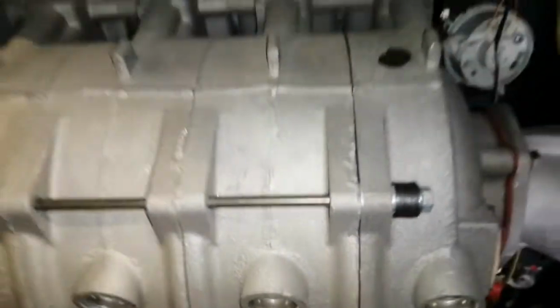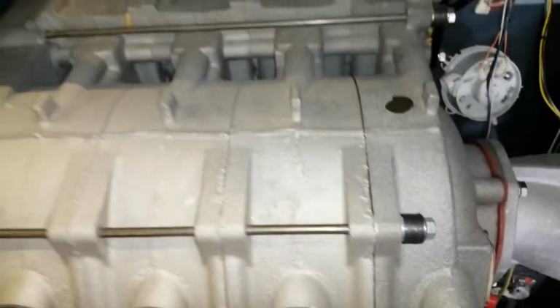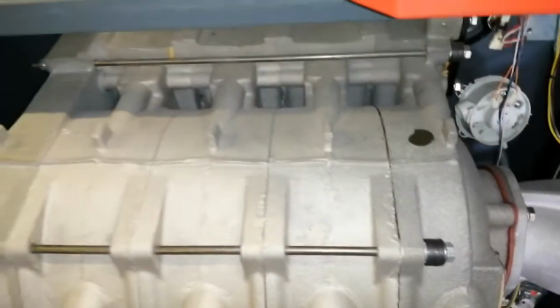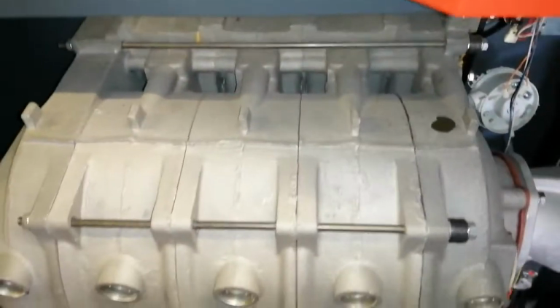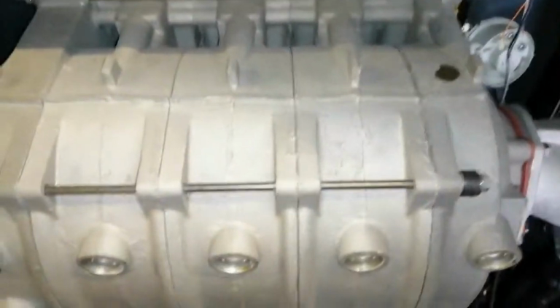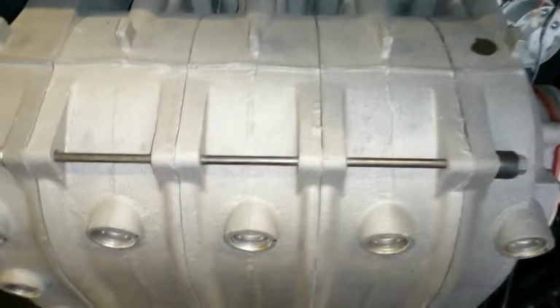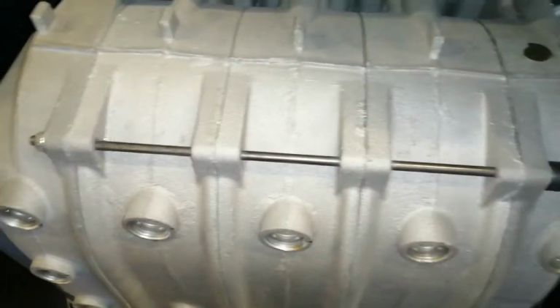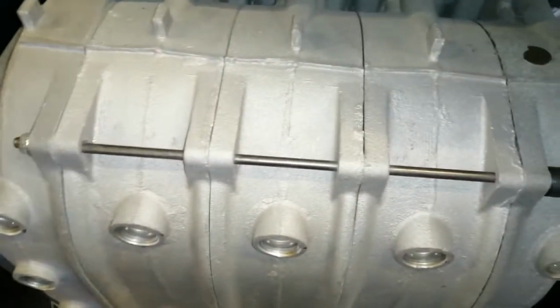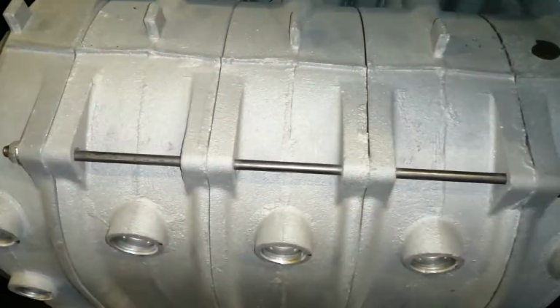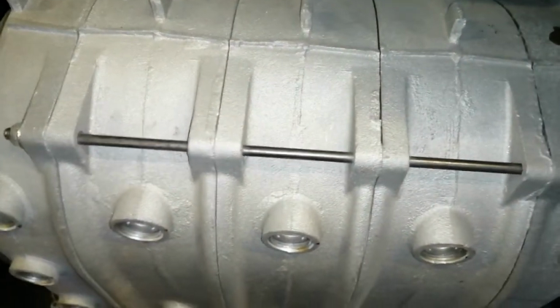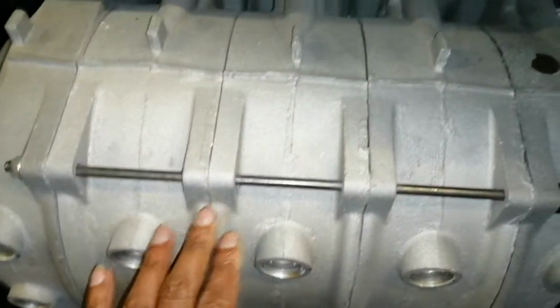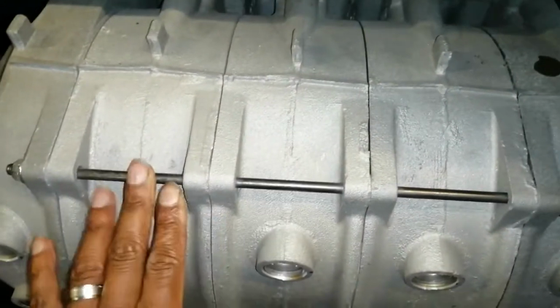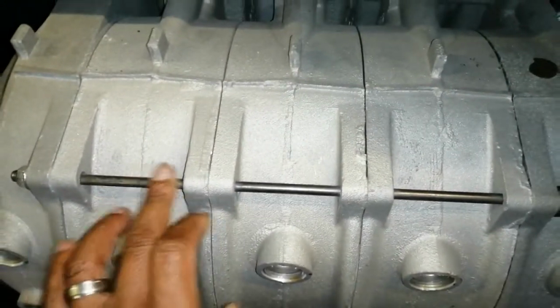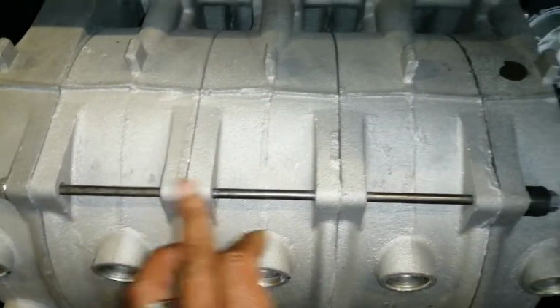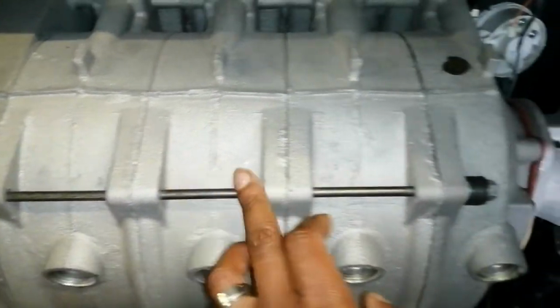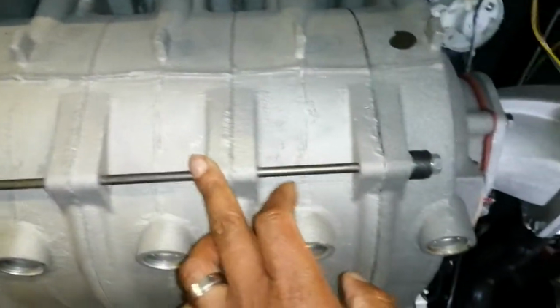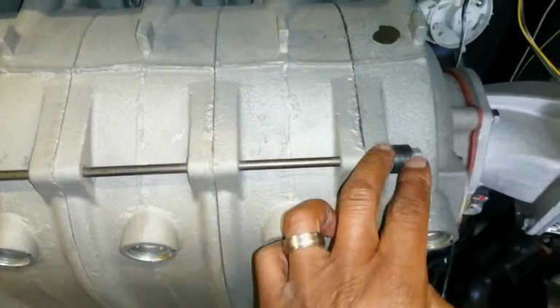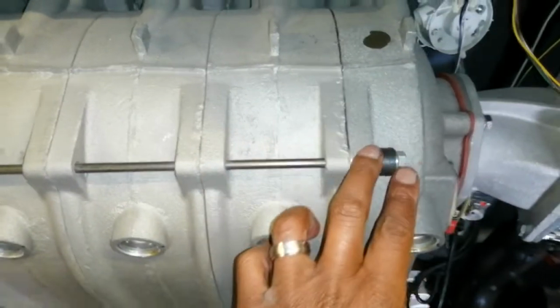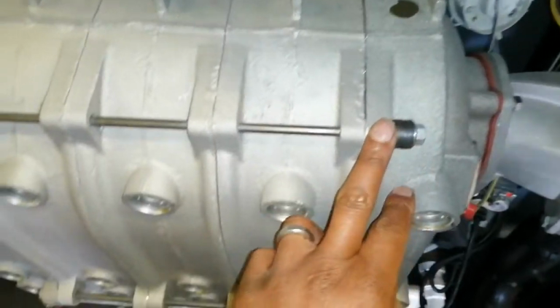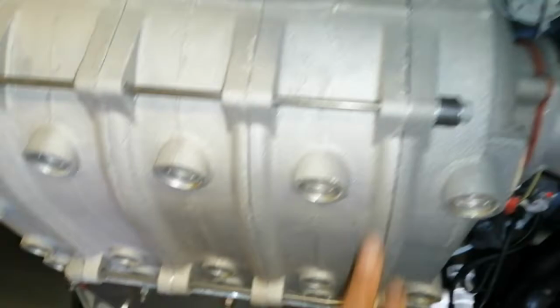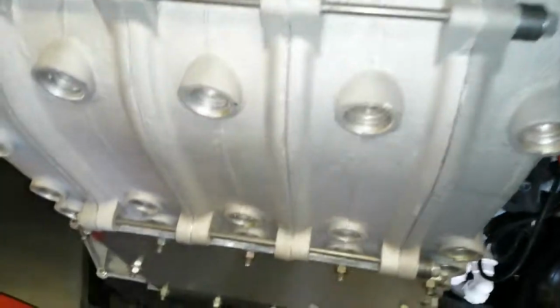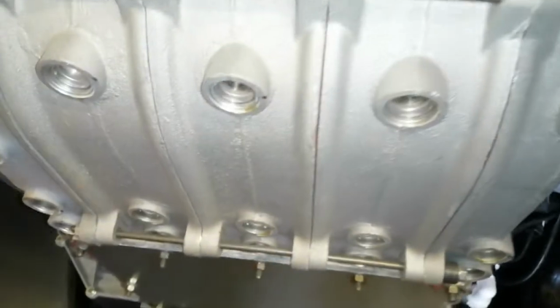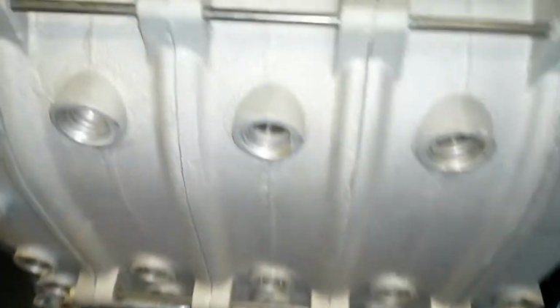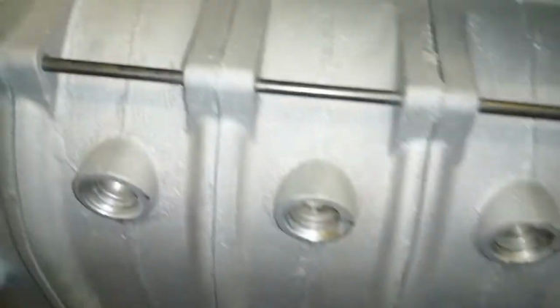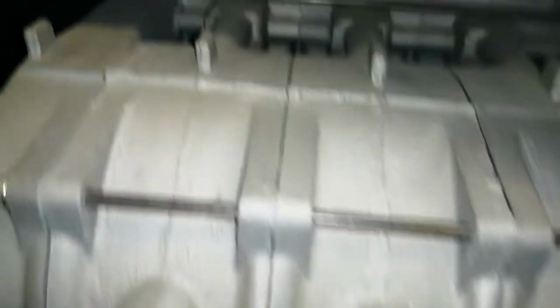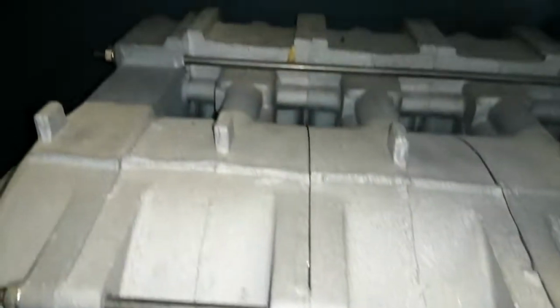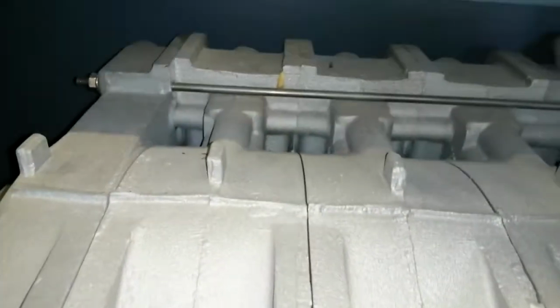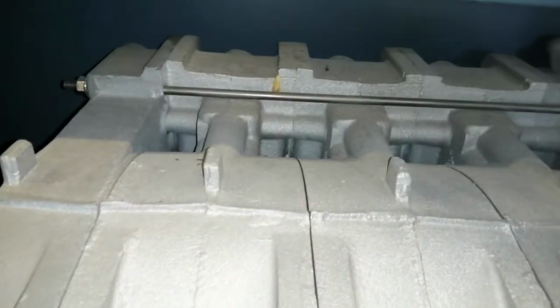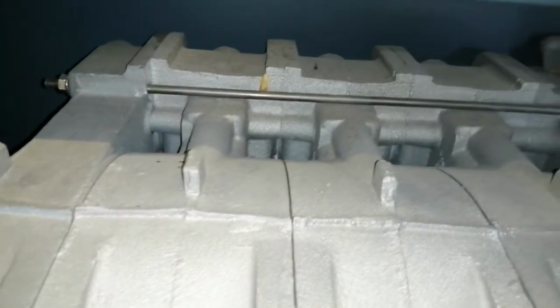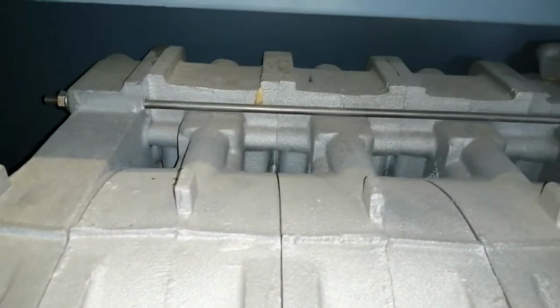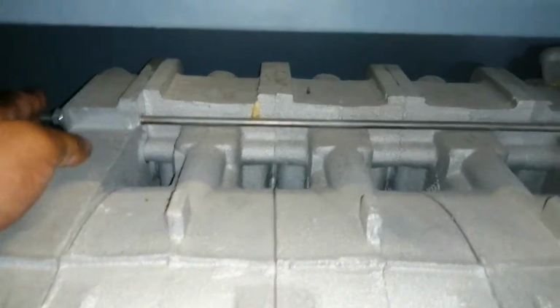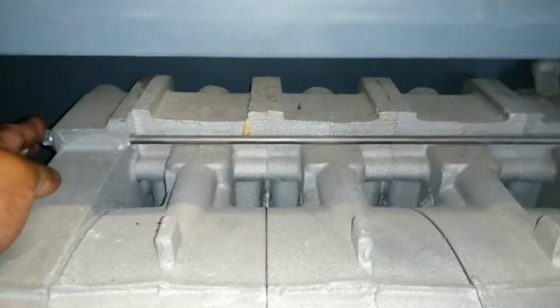Here's our heat exchanger with our sections. And then we have our rod going through the top, the bottom, further back as well. We have a rod here.